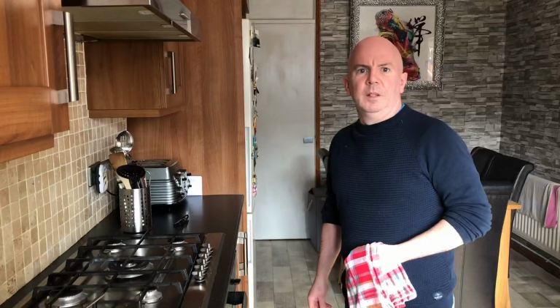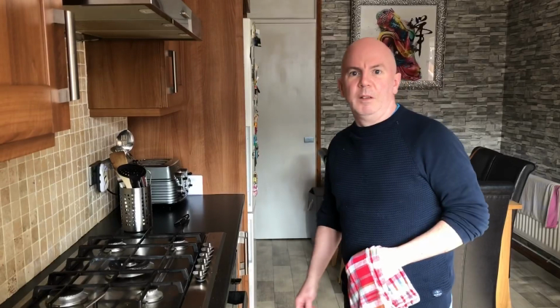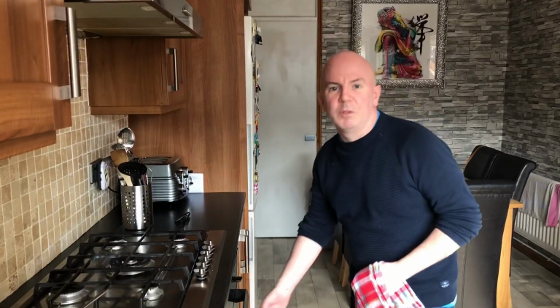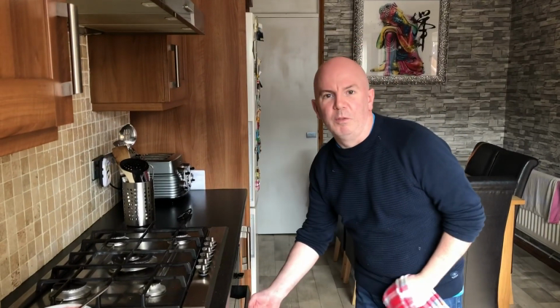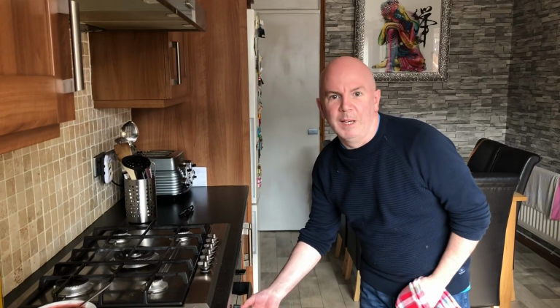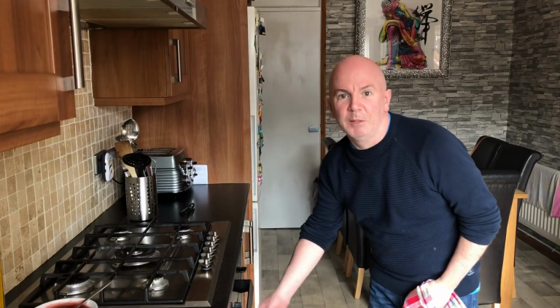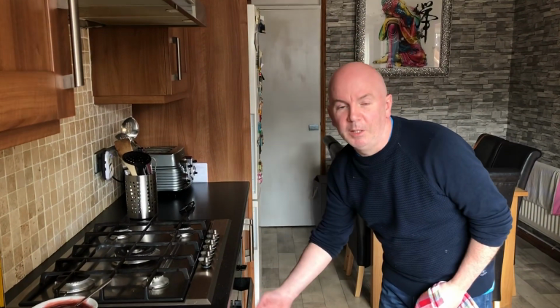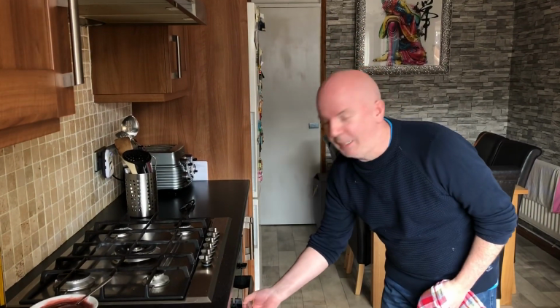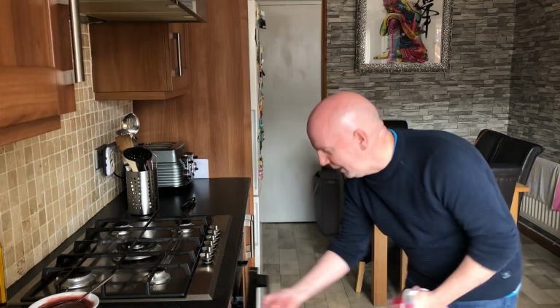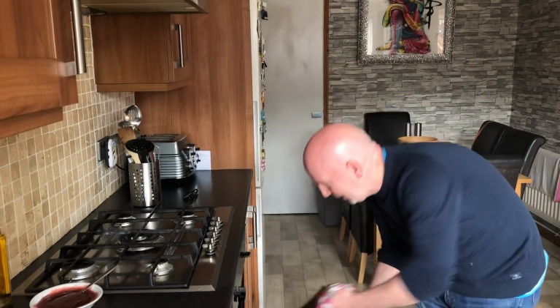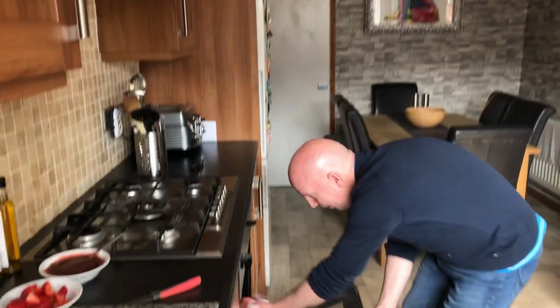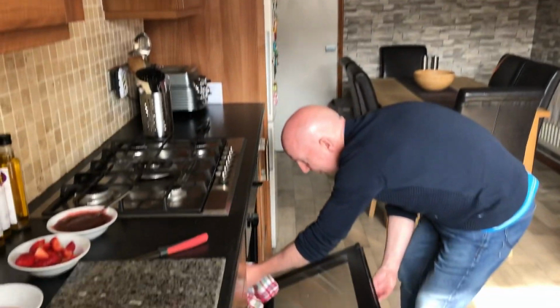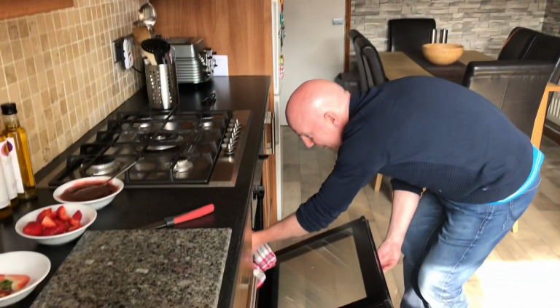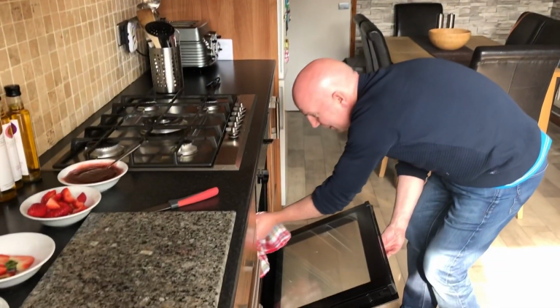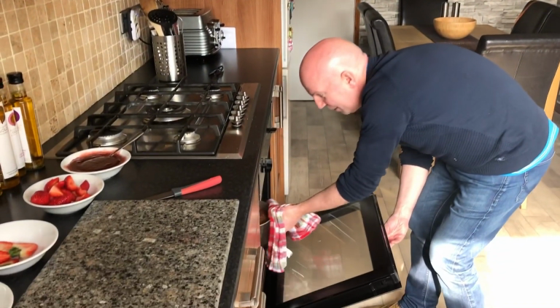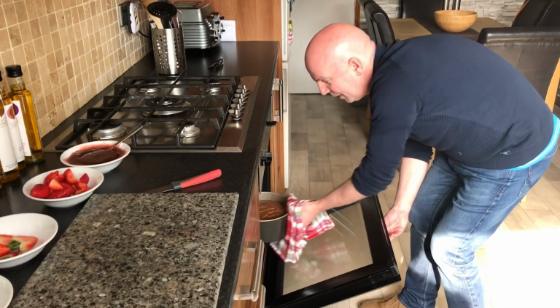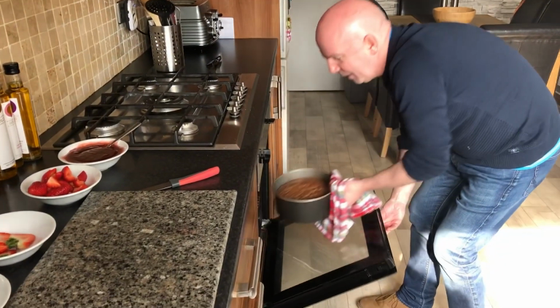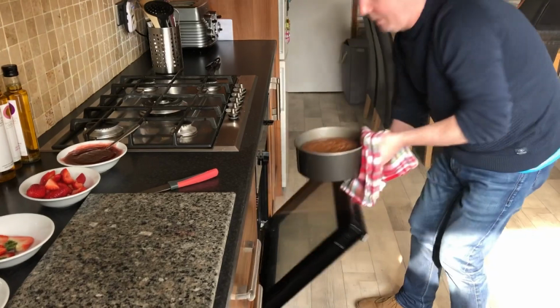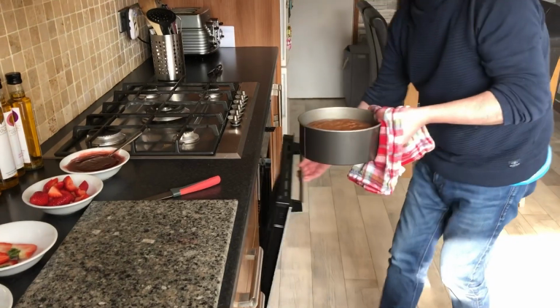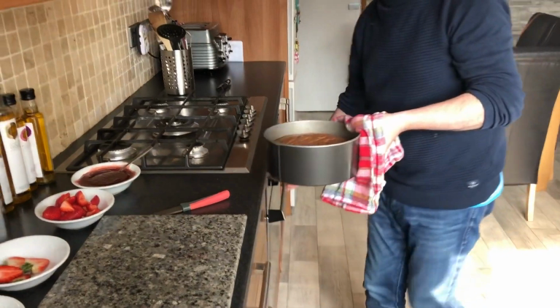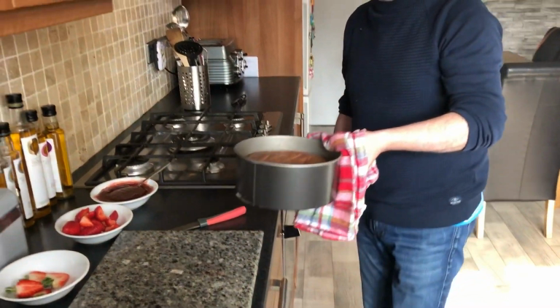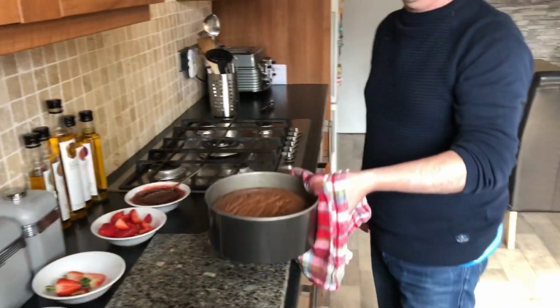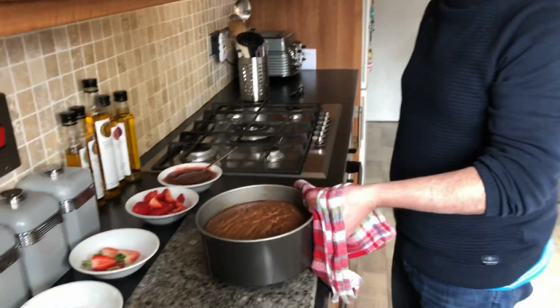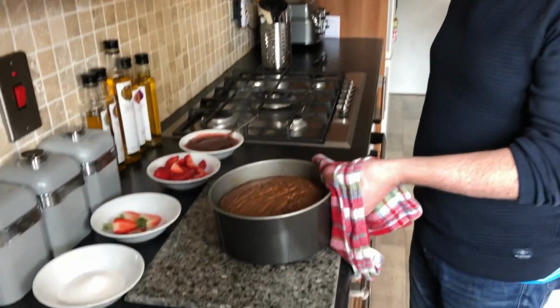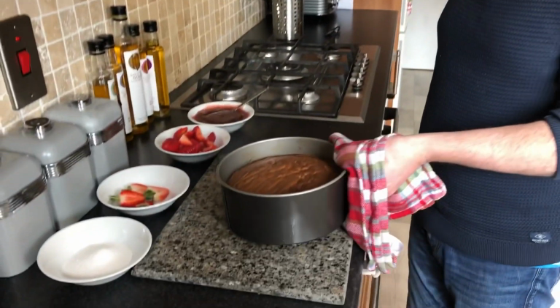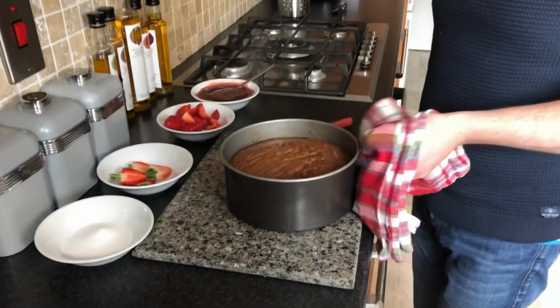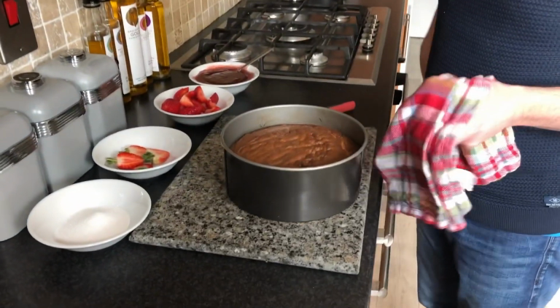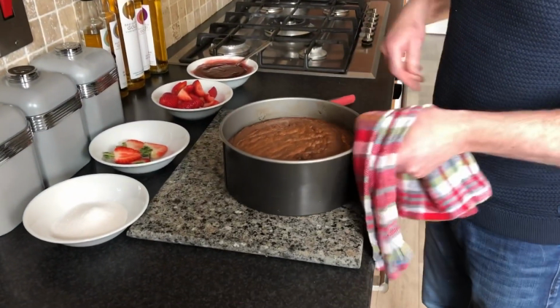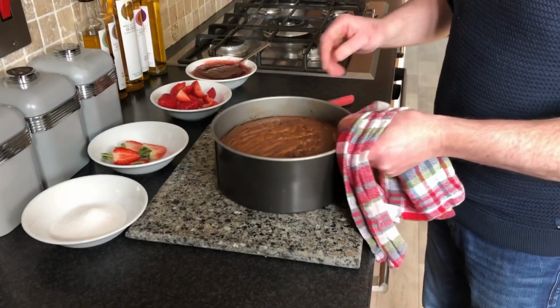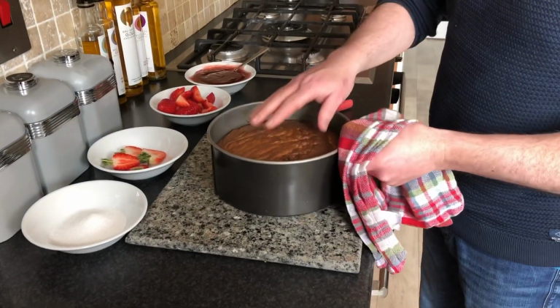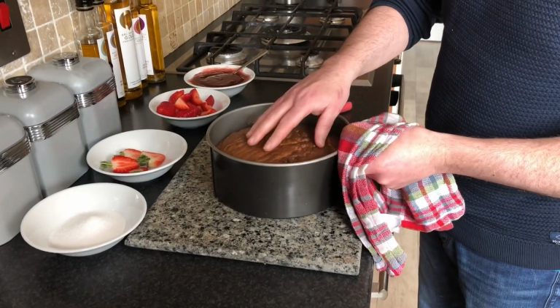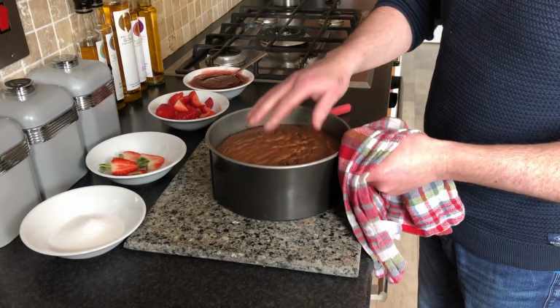Okay folks, we're after 40 minutes at 180 degrees. That's our Victoria sponge ready. We're just going to let it cool down now and then we're going to cut it and decorate it.